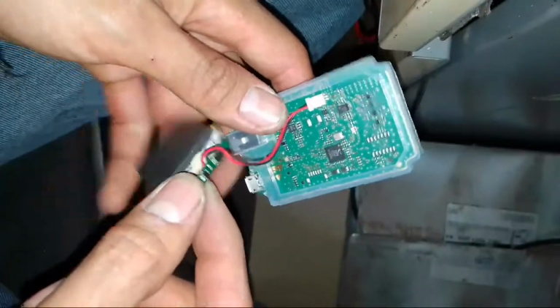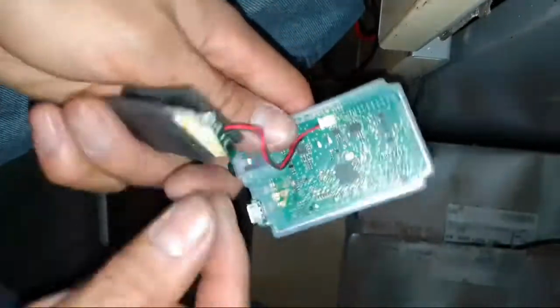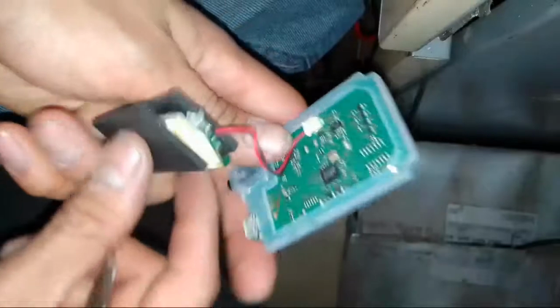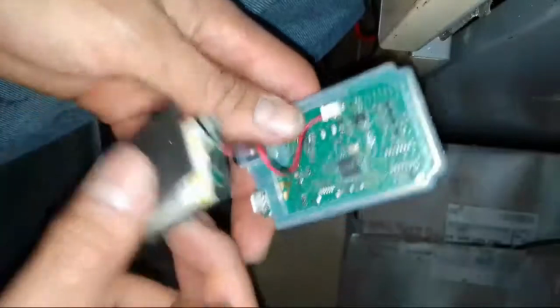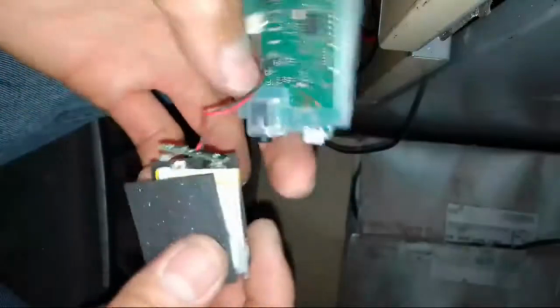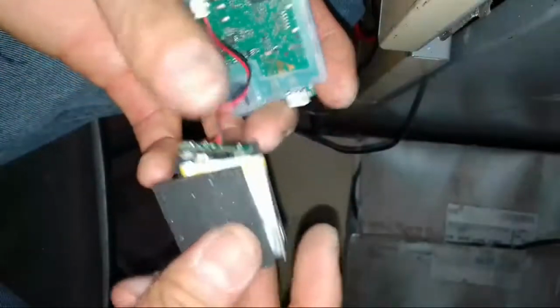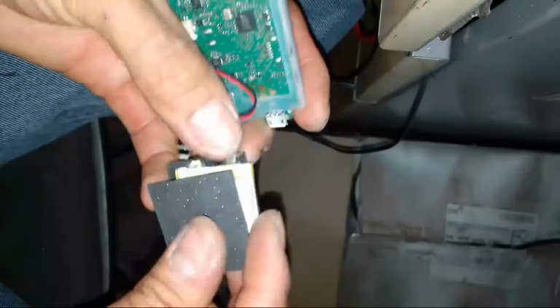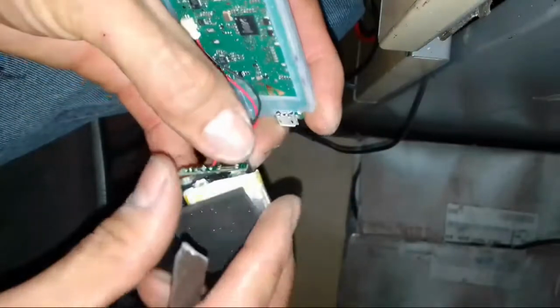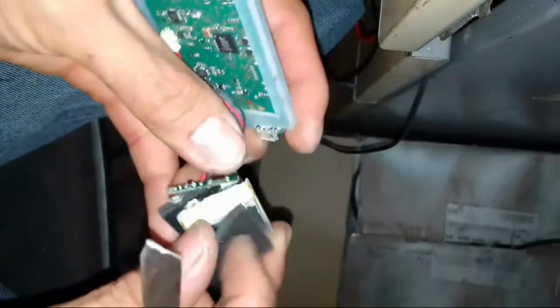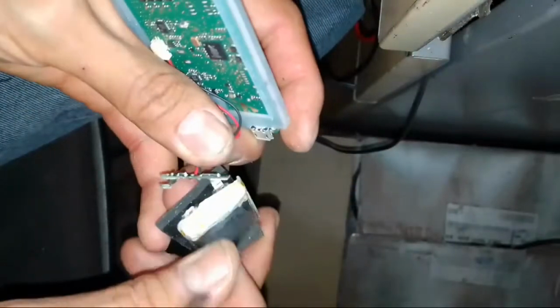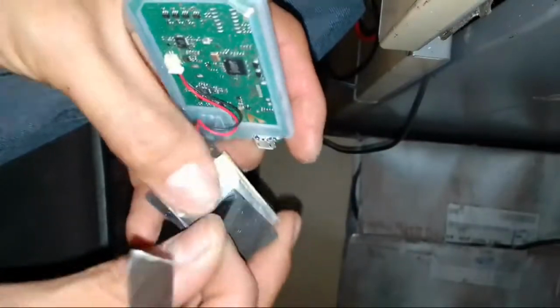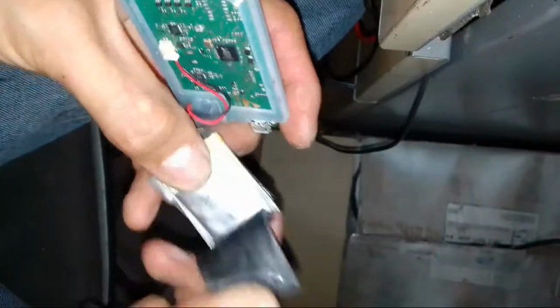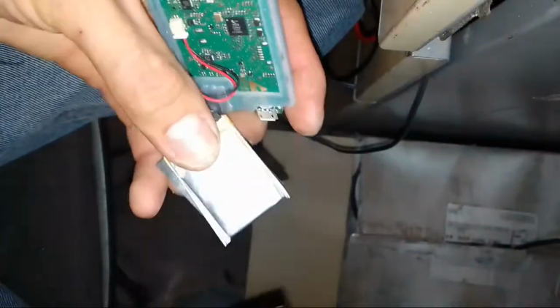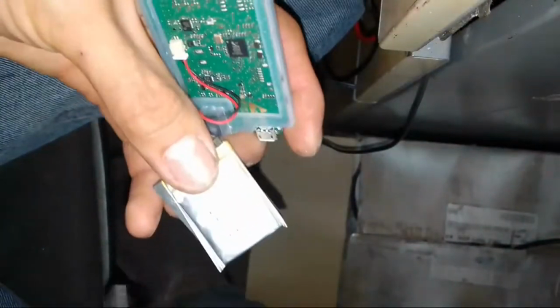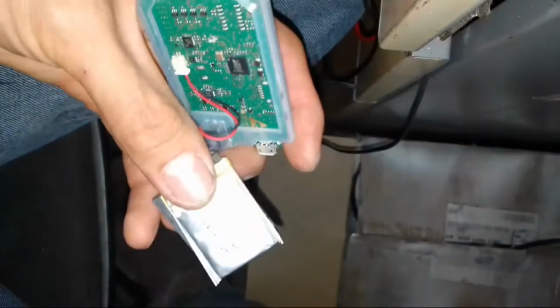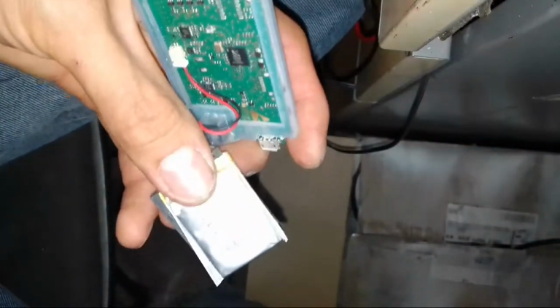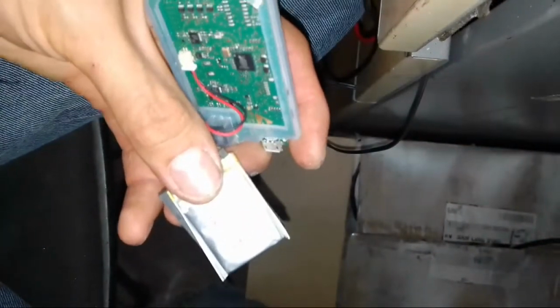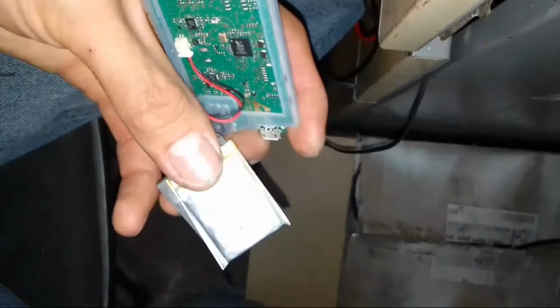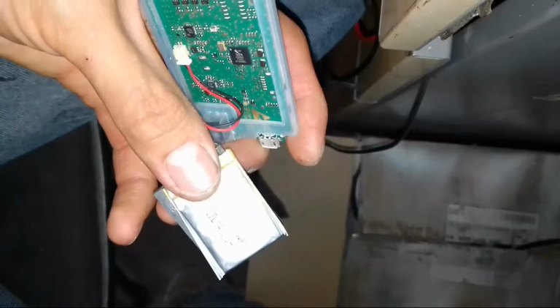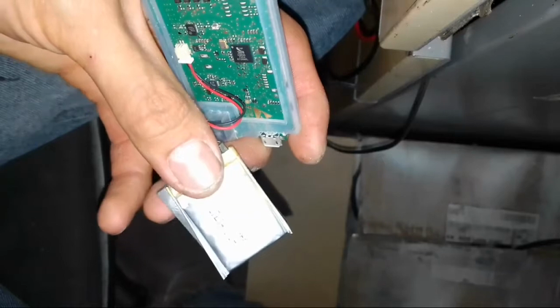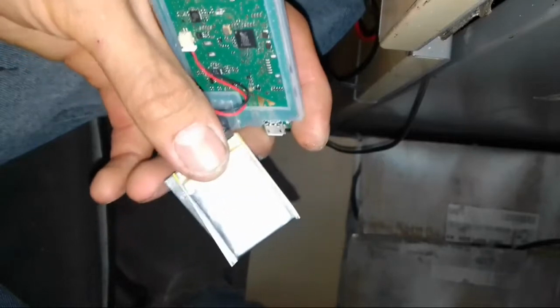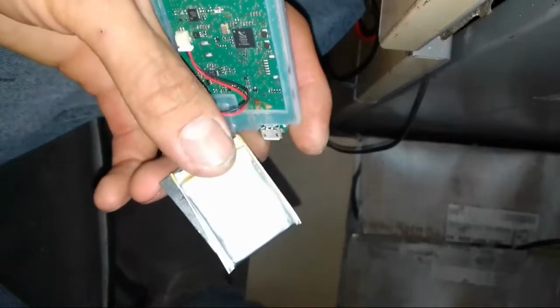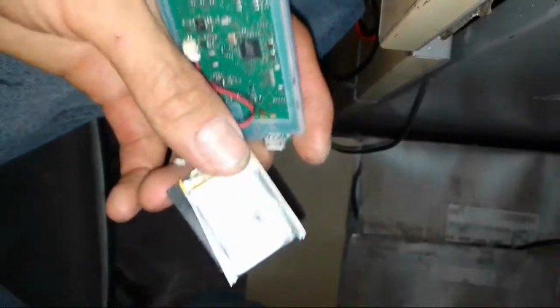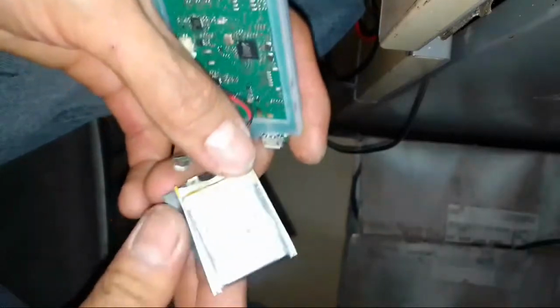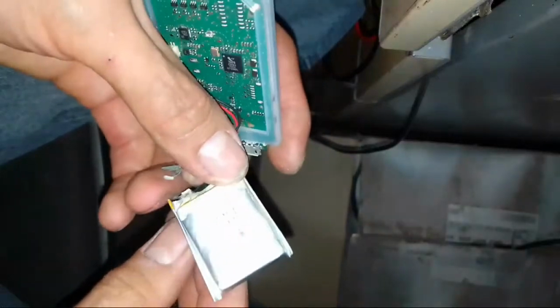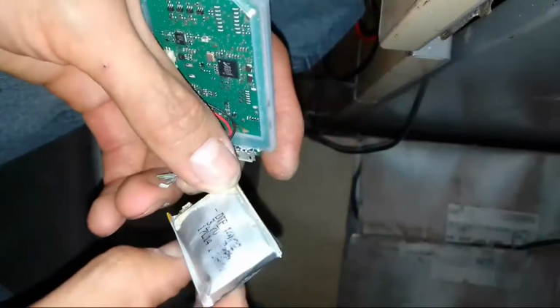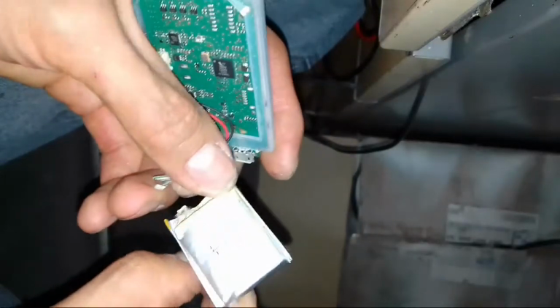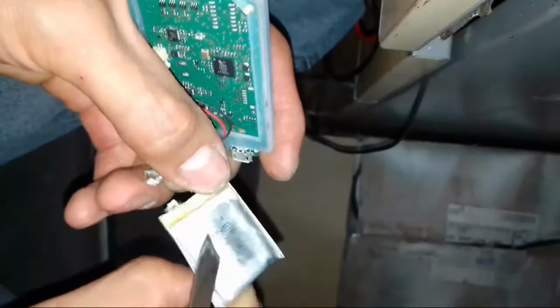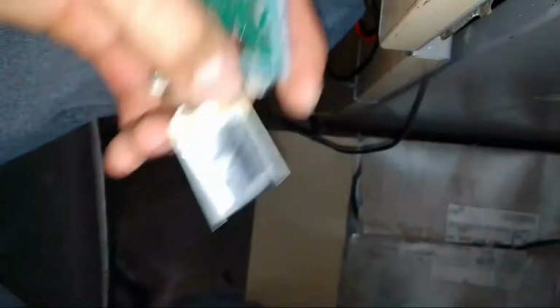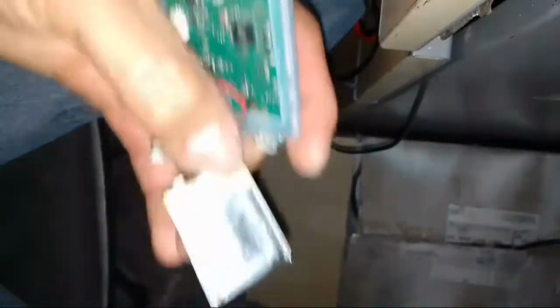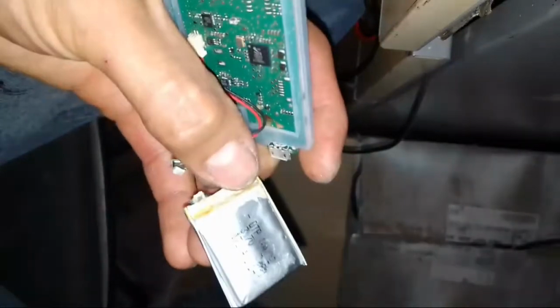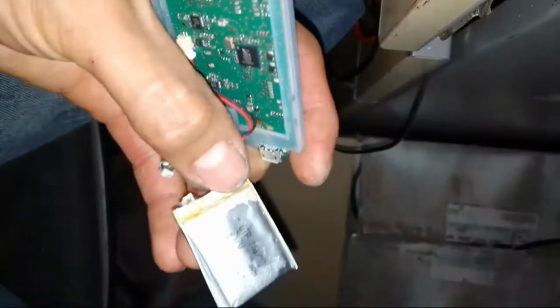But the battery is garbage. The battery dies.